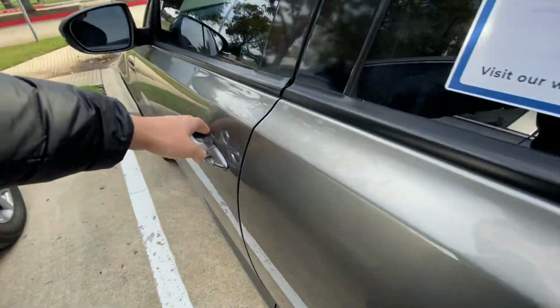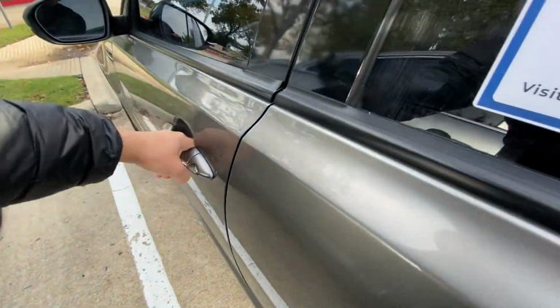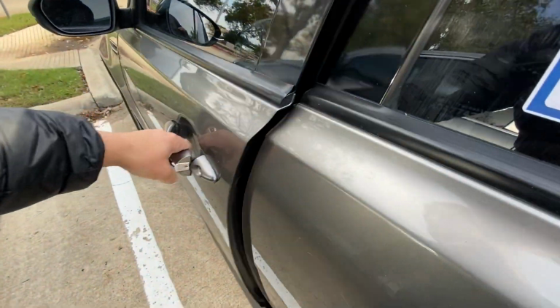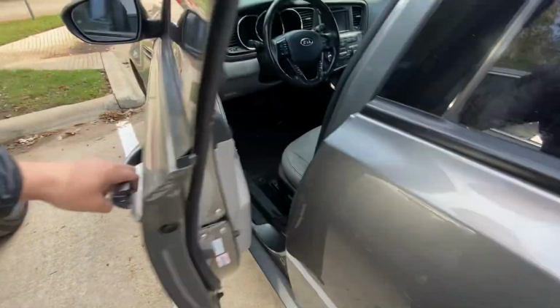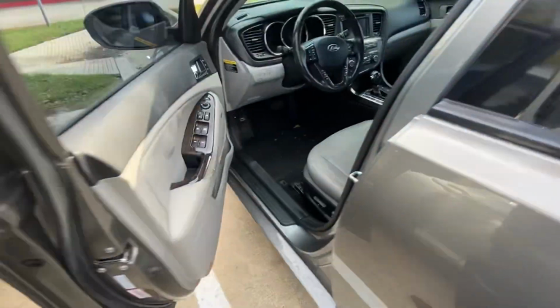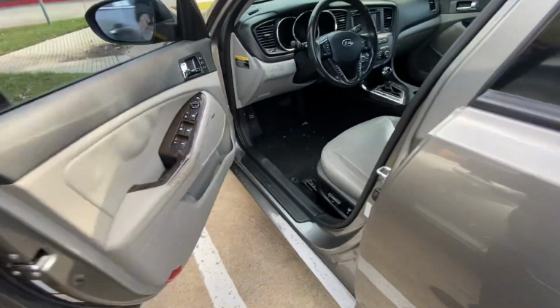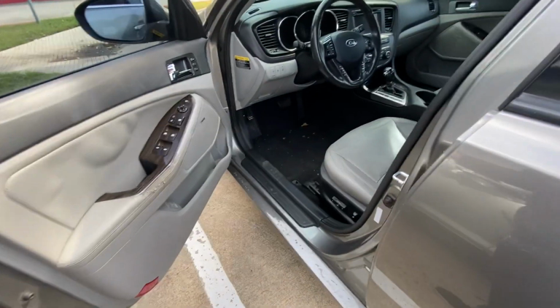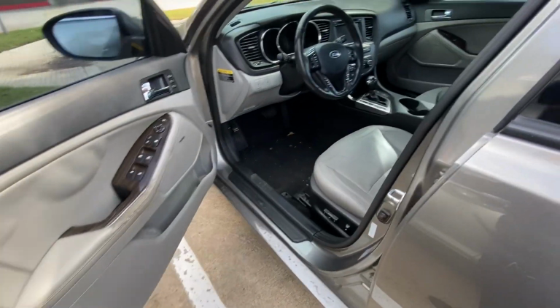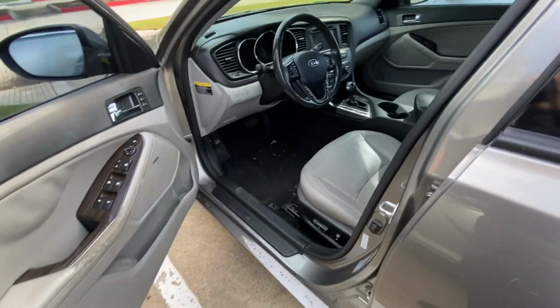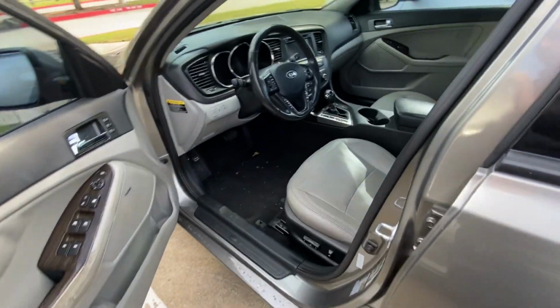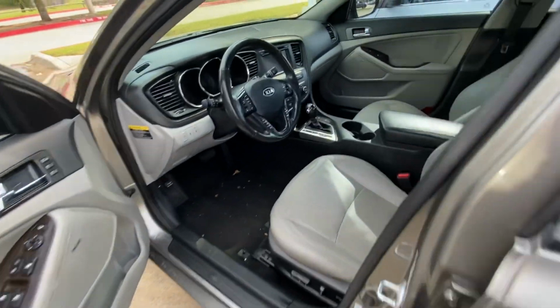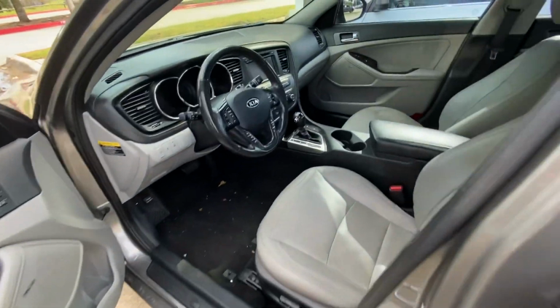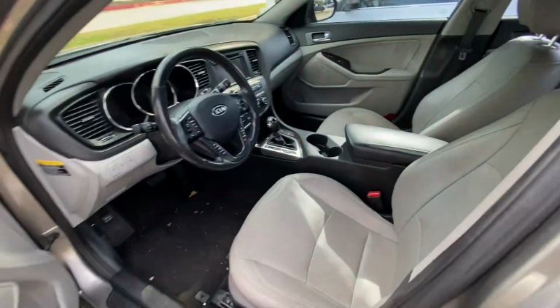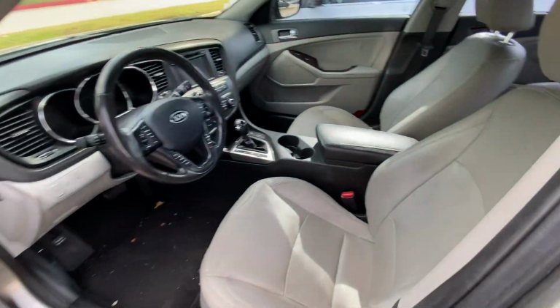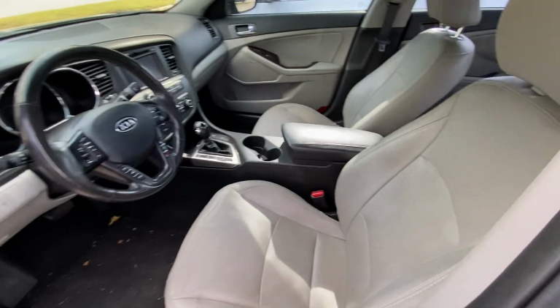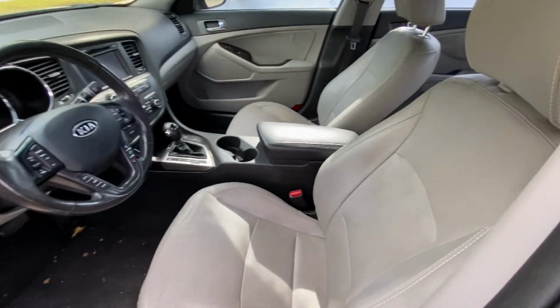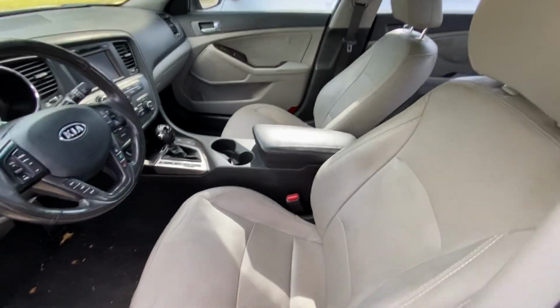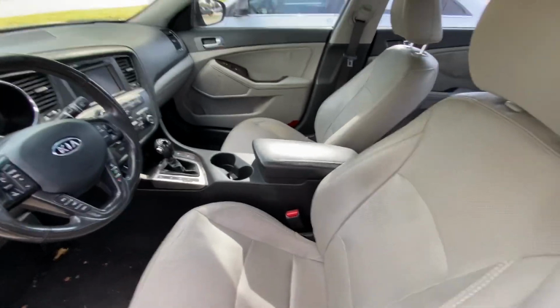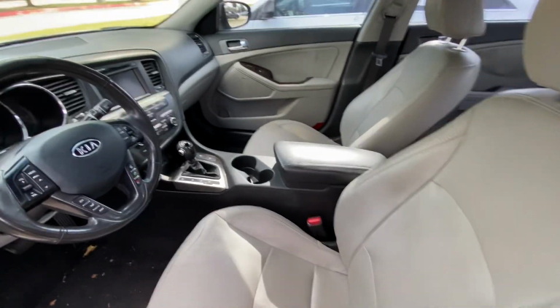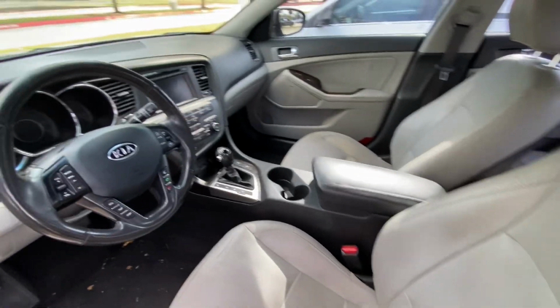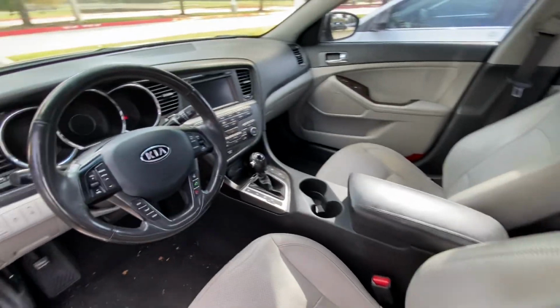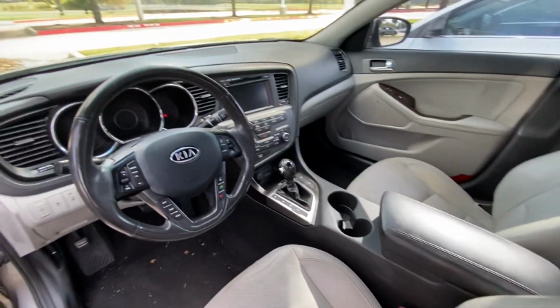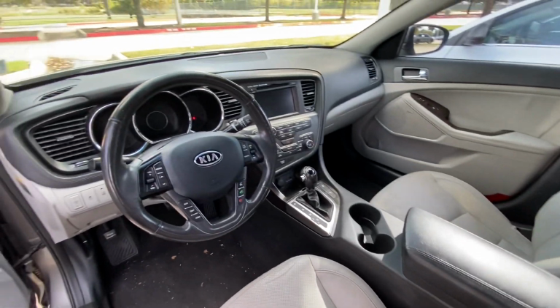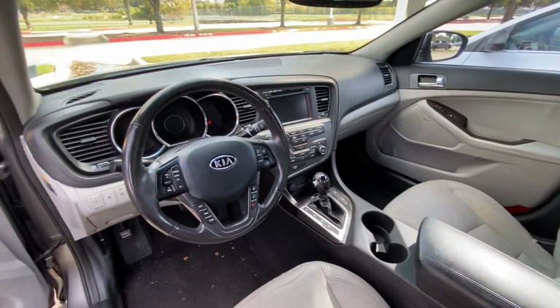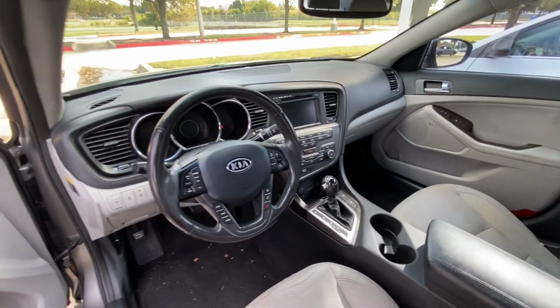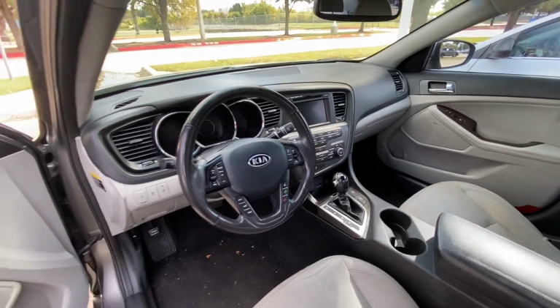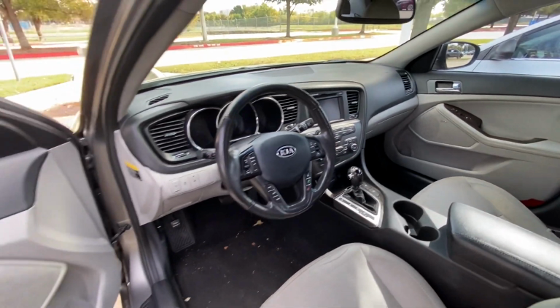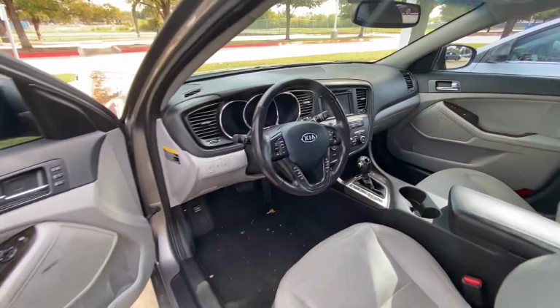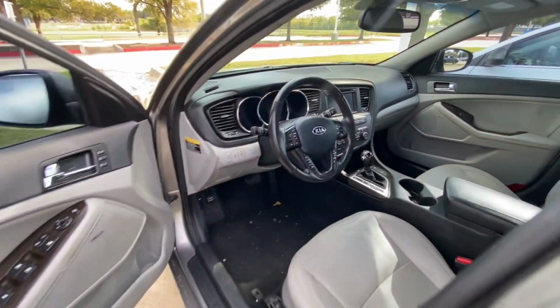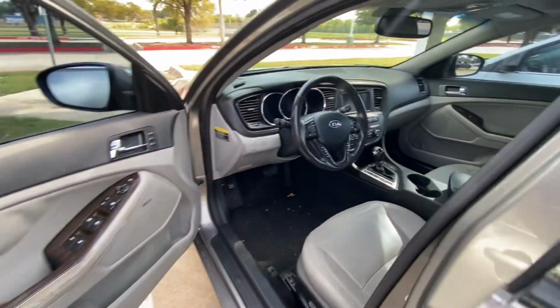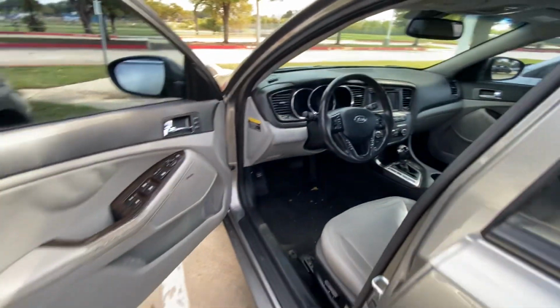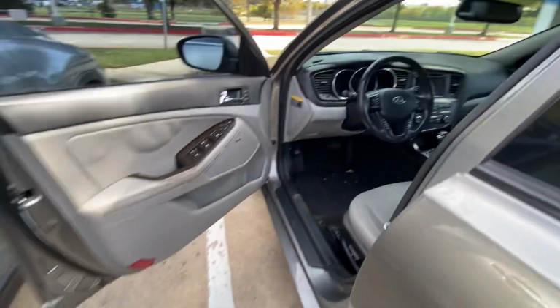Let's take a look inside — looking good.